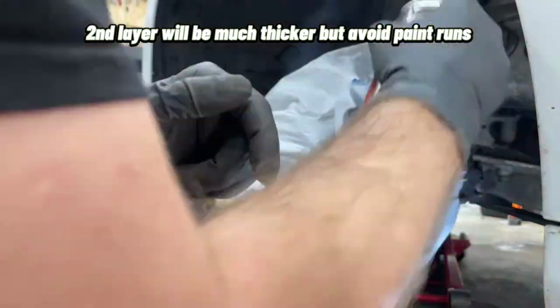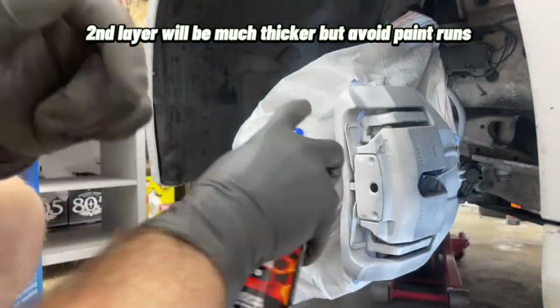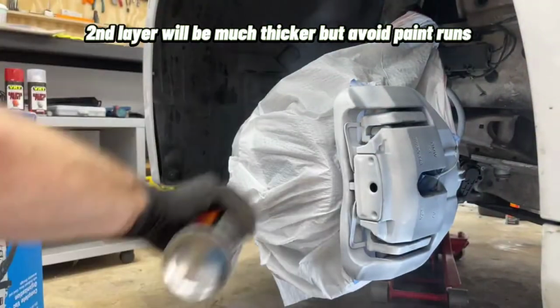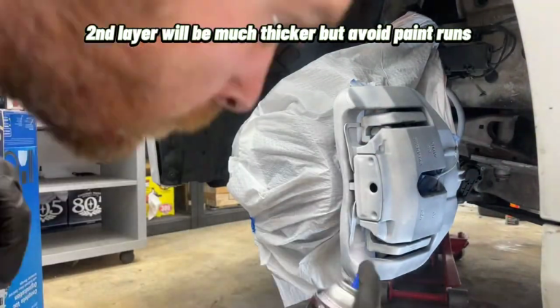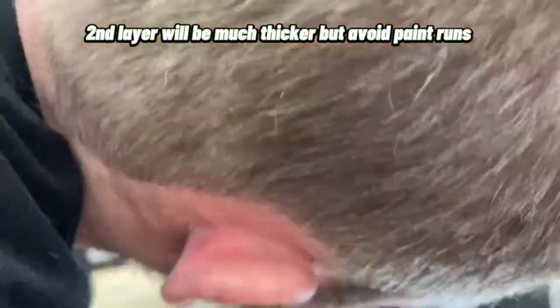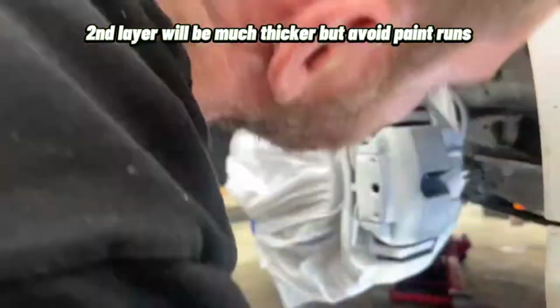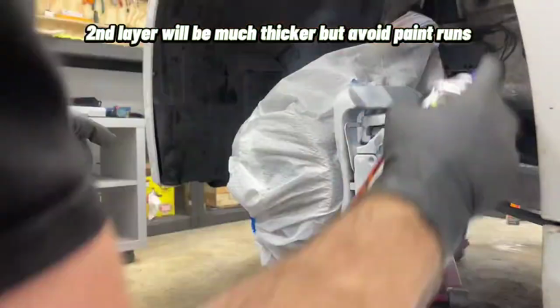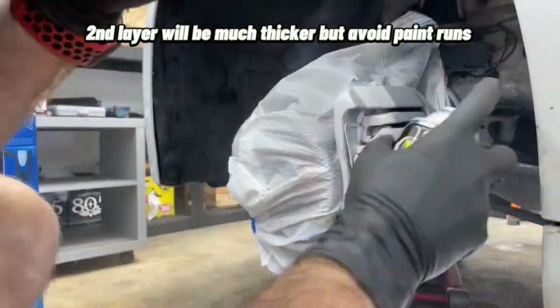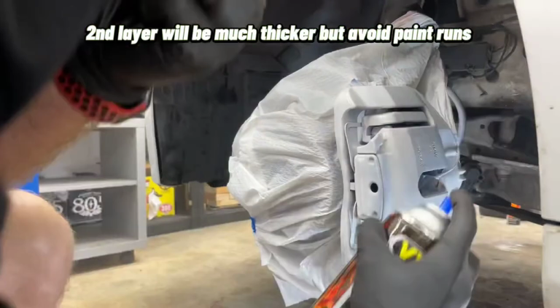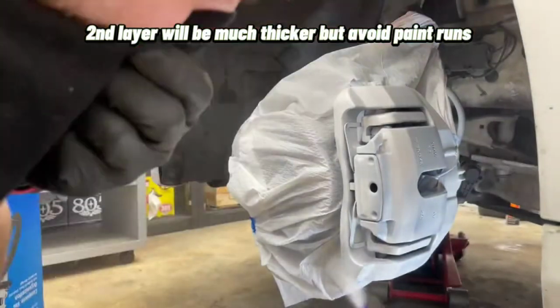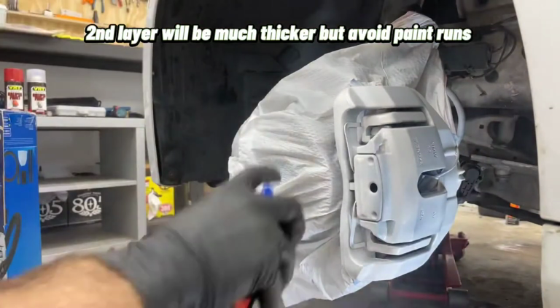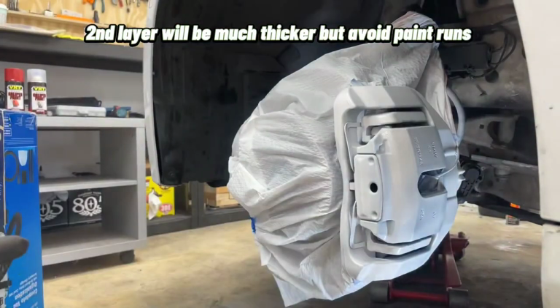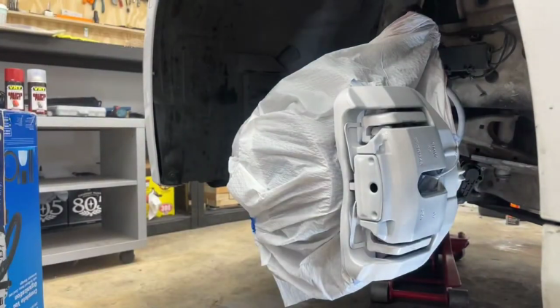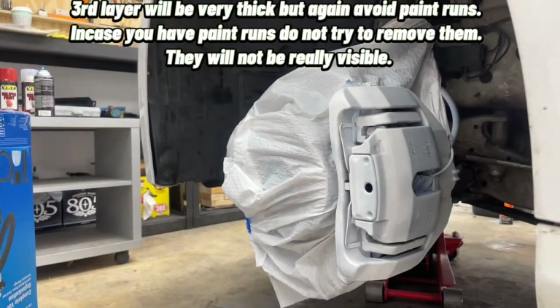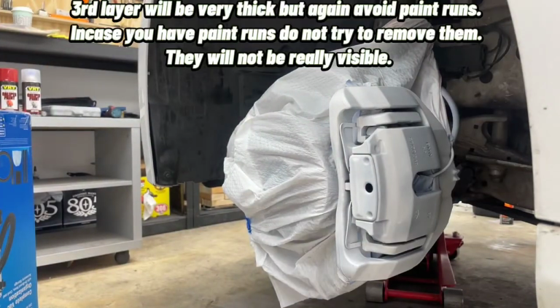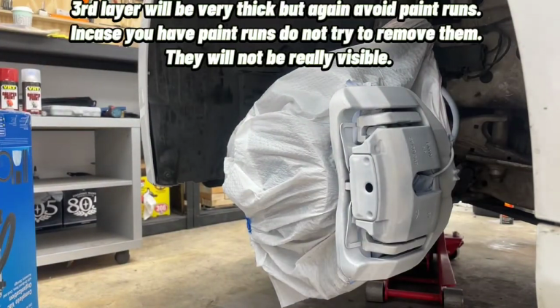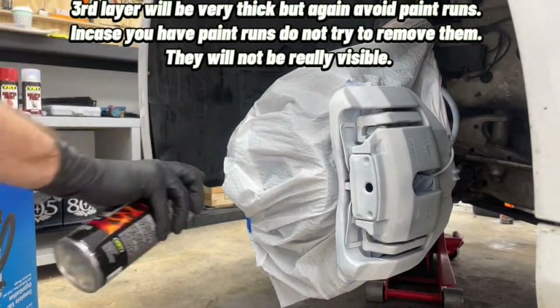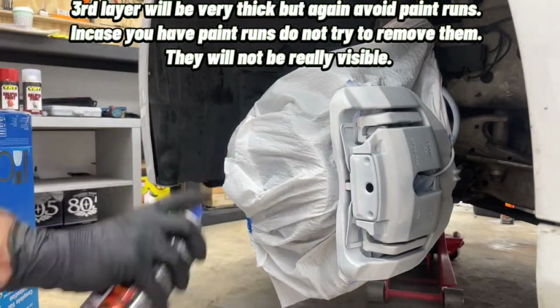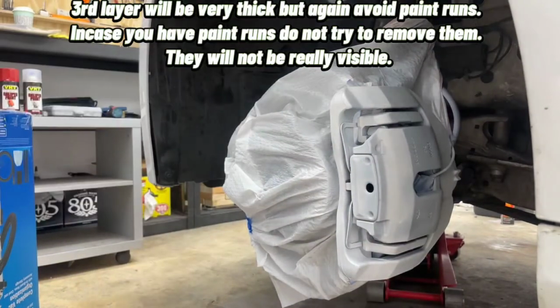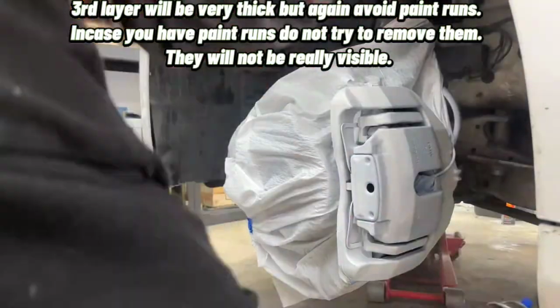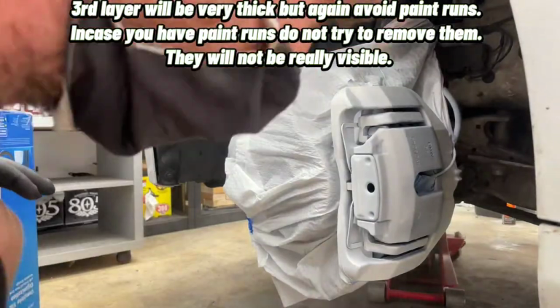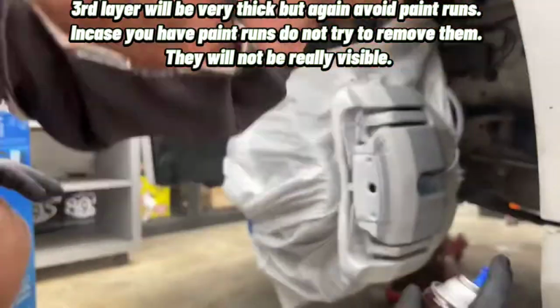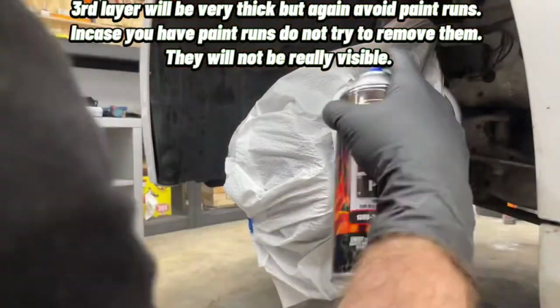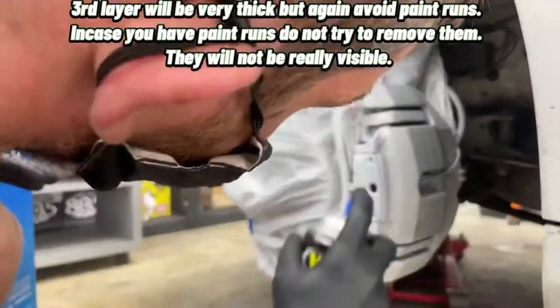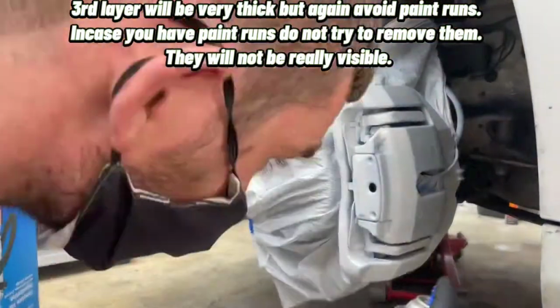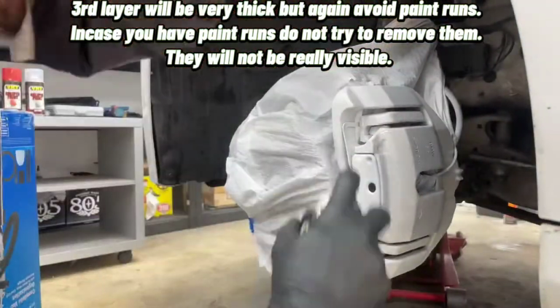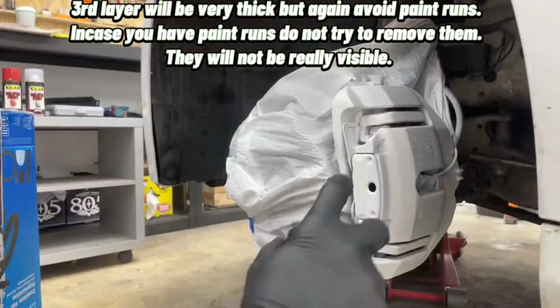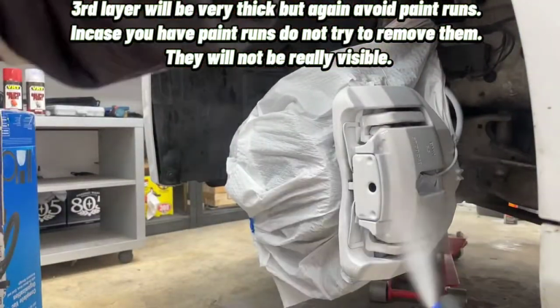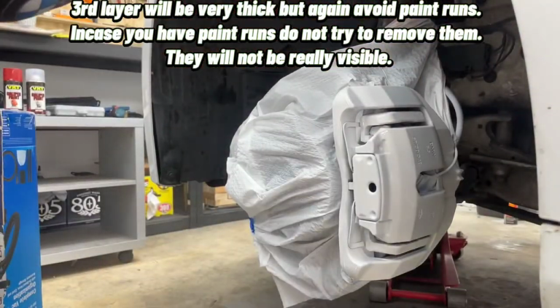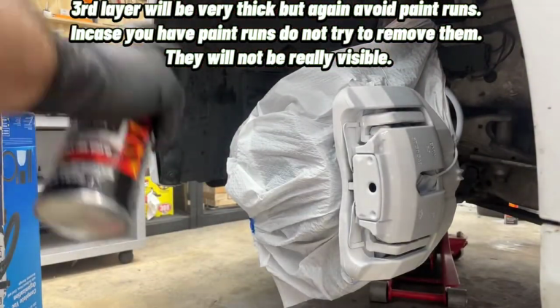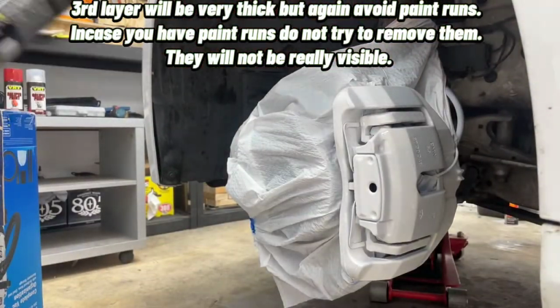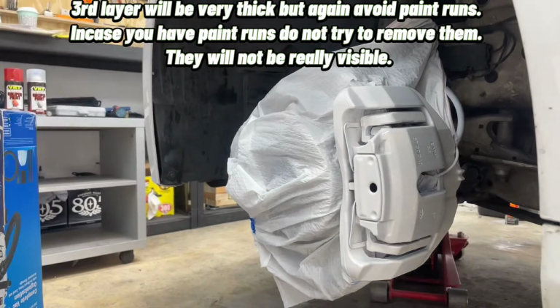The second layer will be much thicker, but avoid paint runs. The third layer will be very thick, but again, avoid paint runs. In case you have paint runs, do not try to remove them — they will not be really visible.